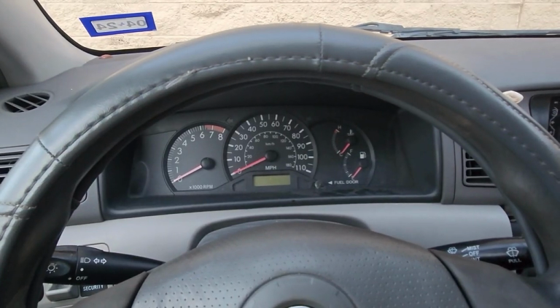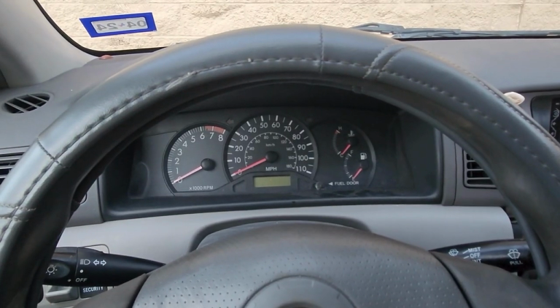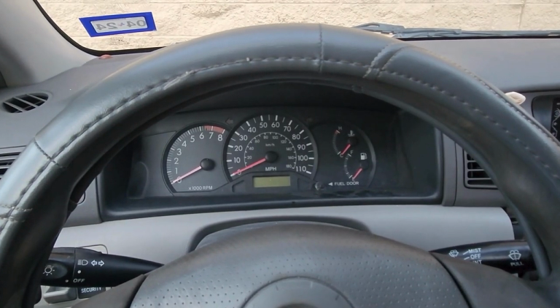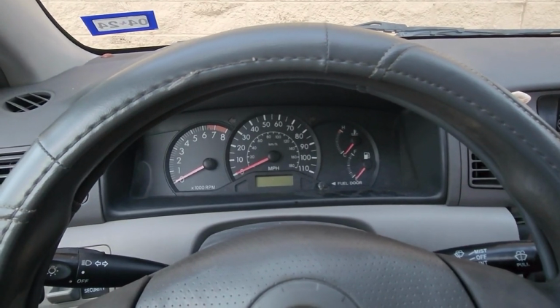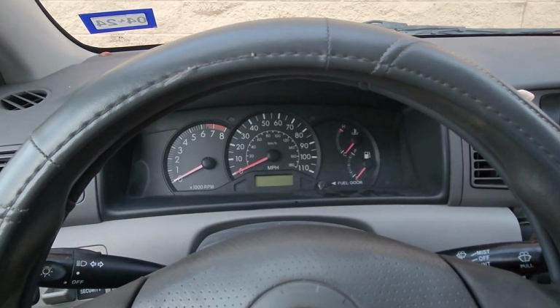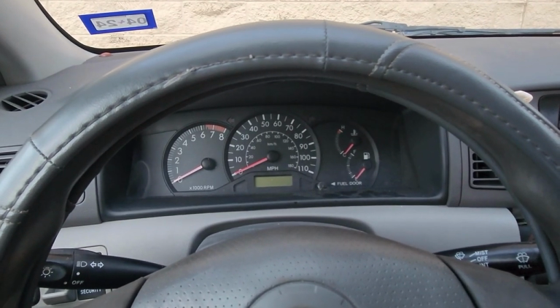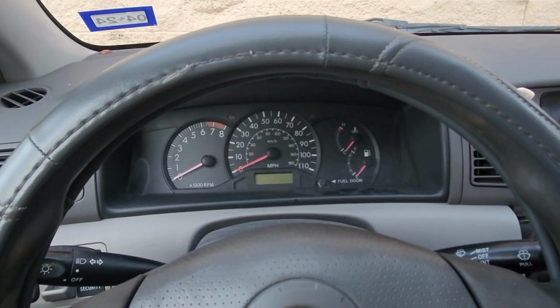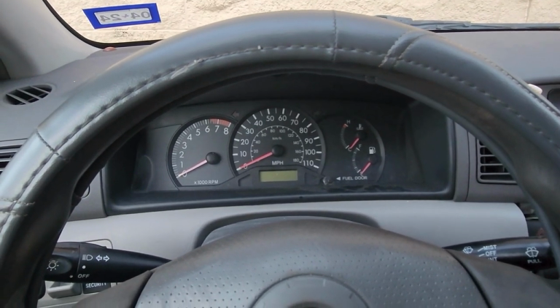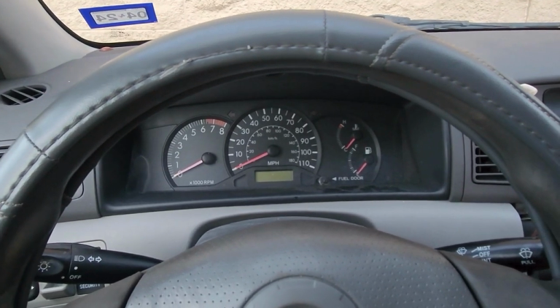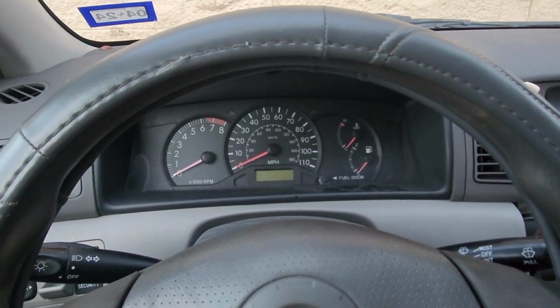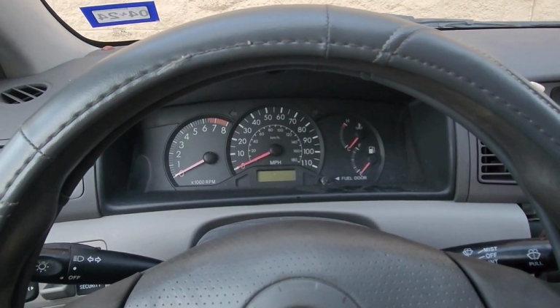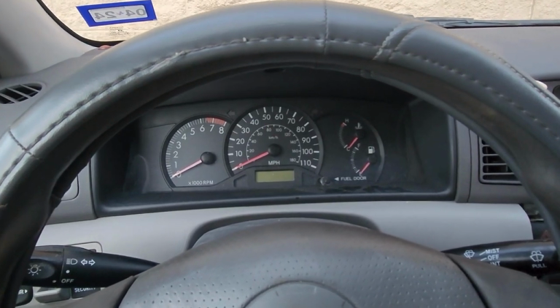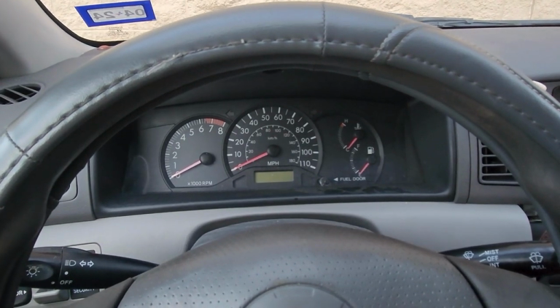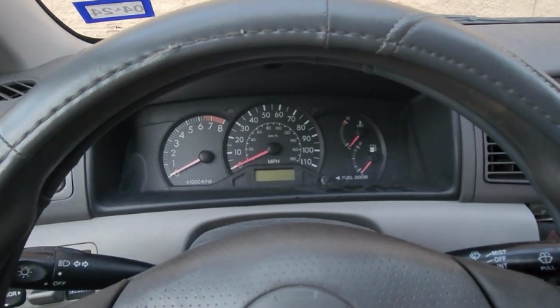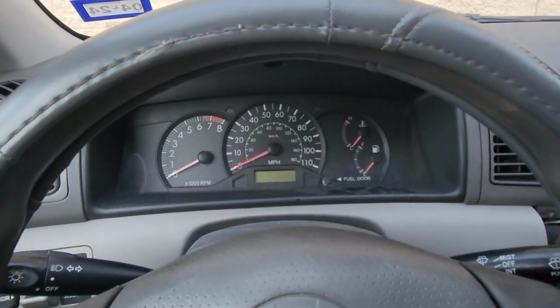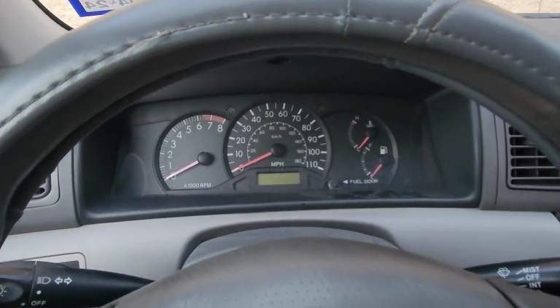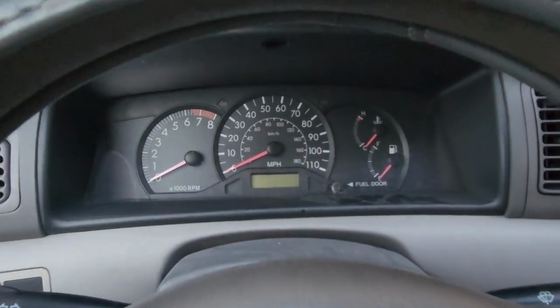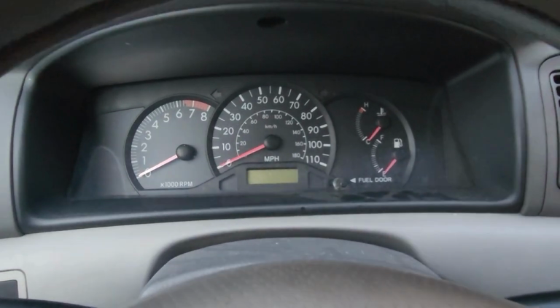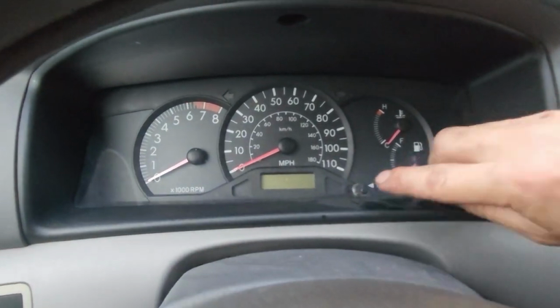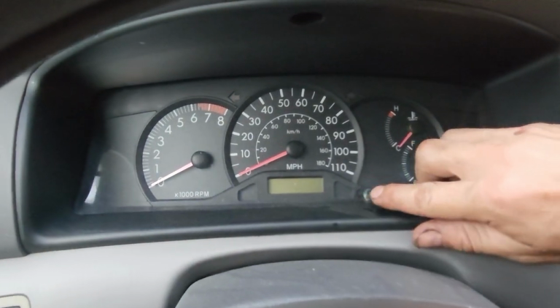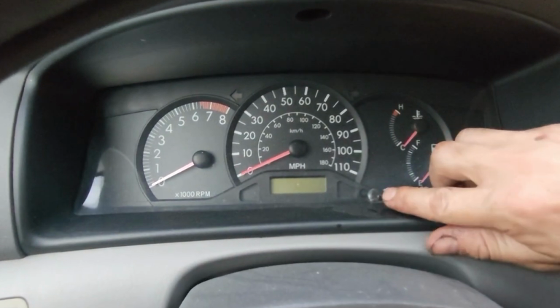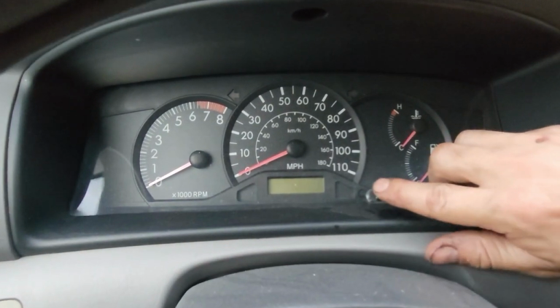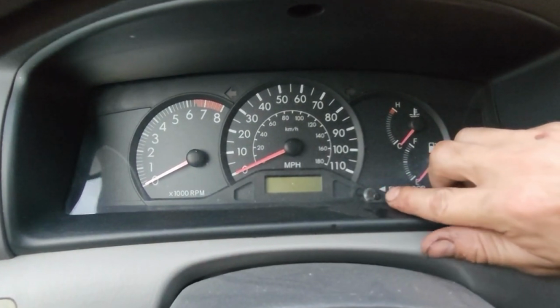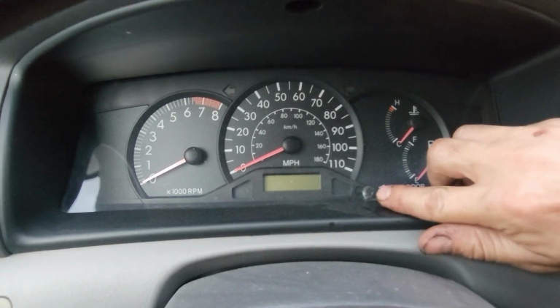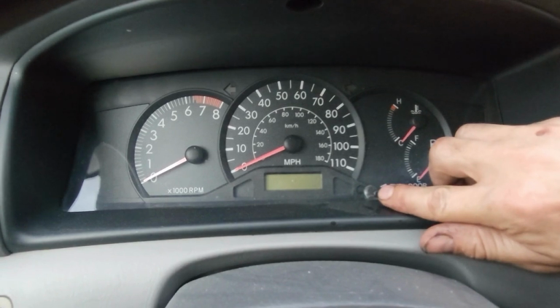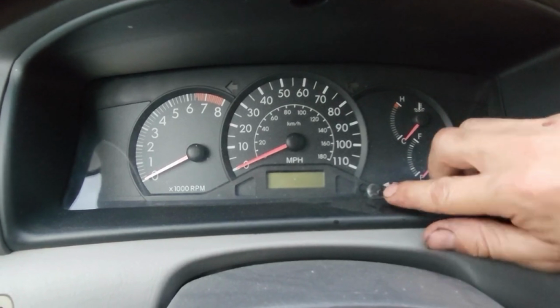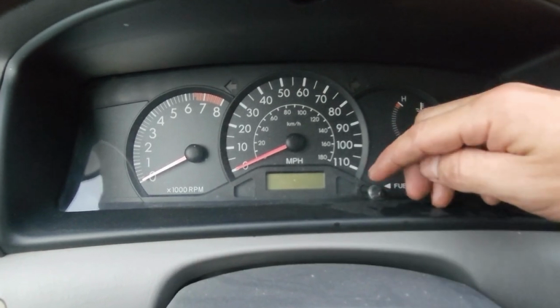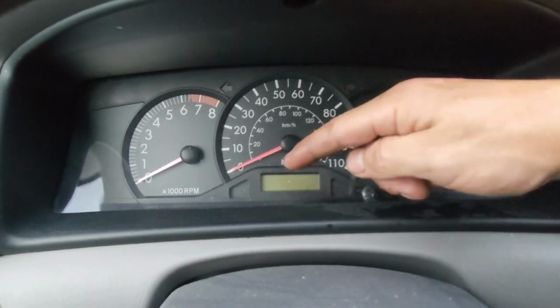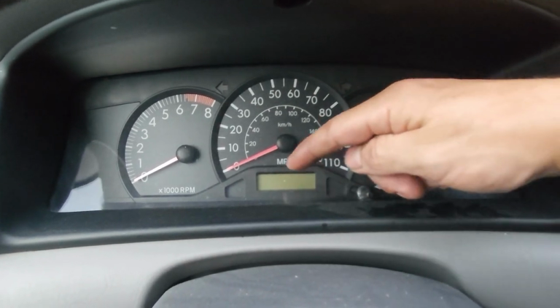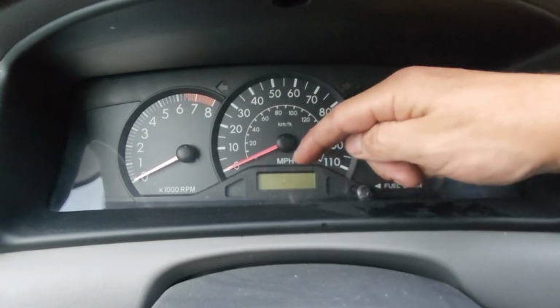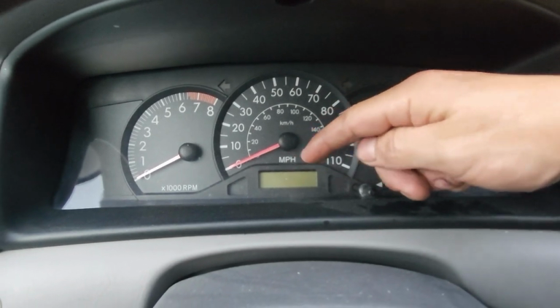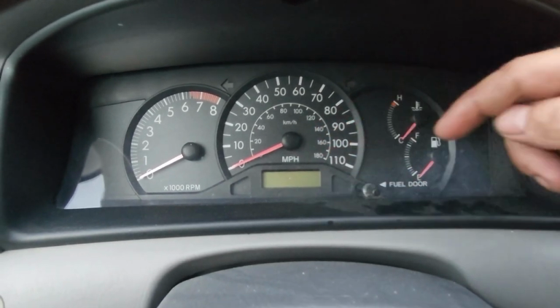Here's how to reset the oil light on a Toyota Corolla. This applies to the majority of older Toyotas that have this reset button right here, especially if it's got a smaller screen like that.